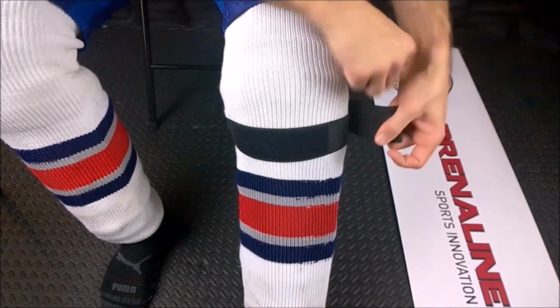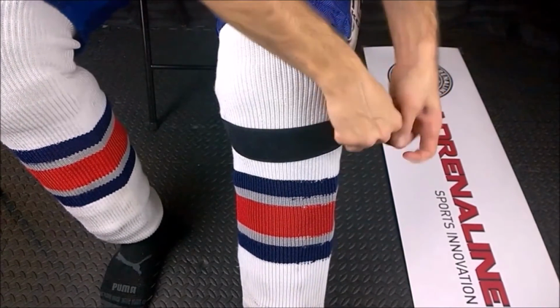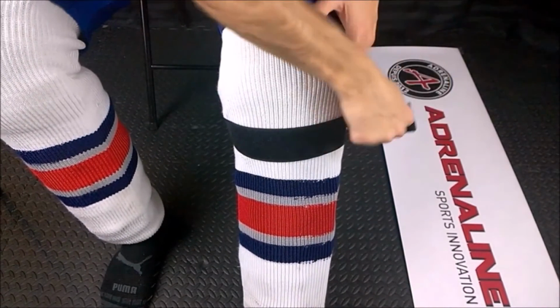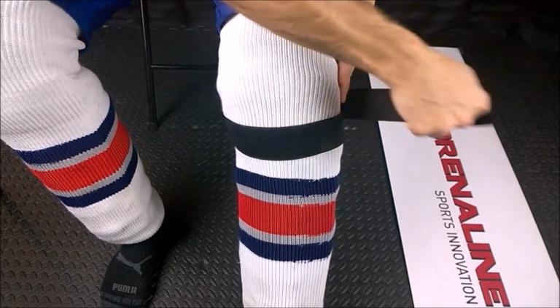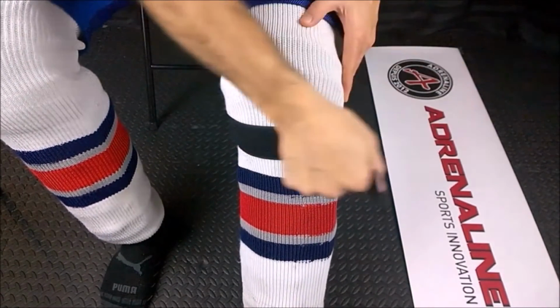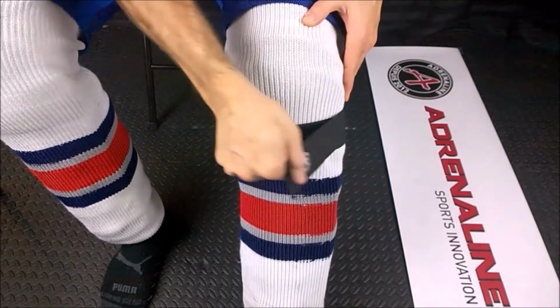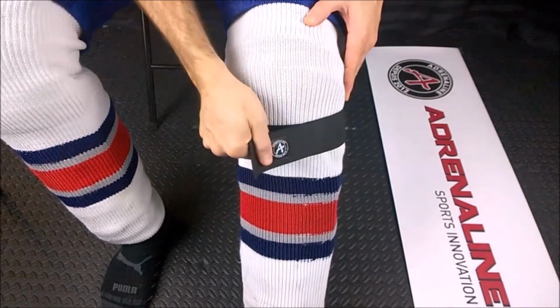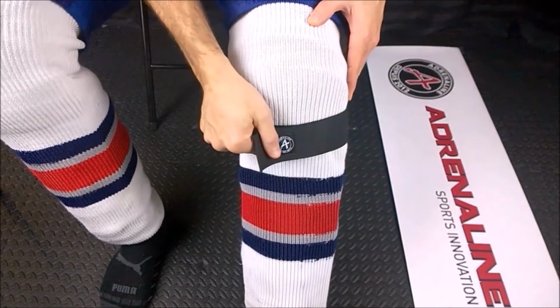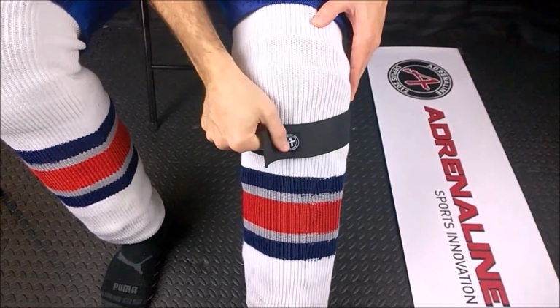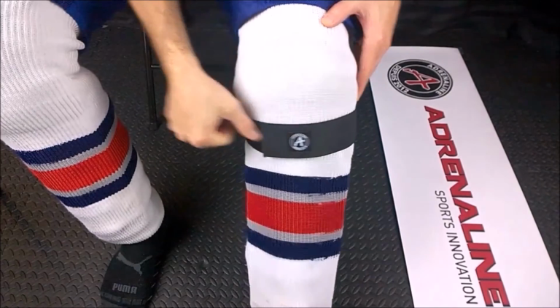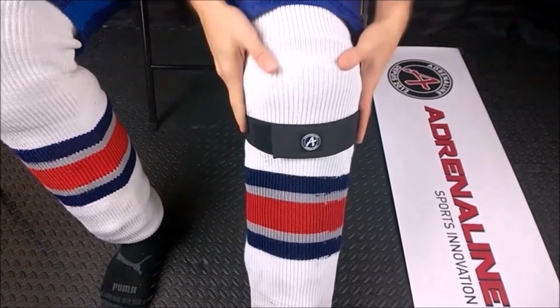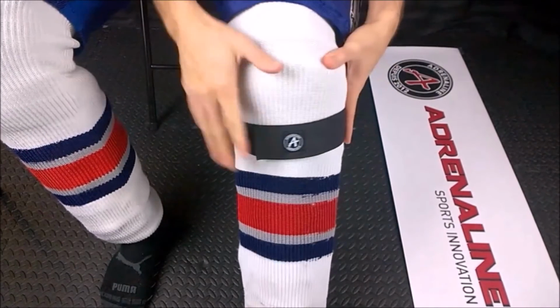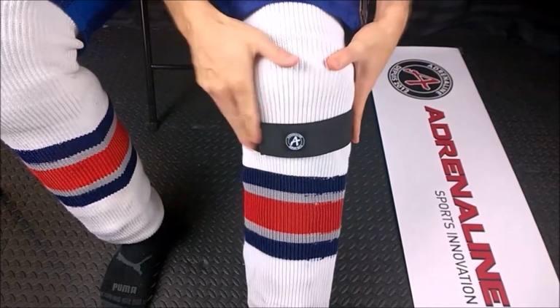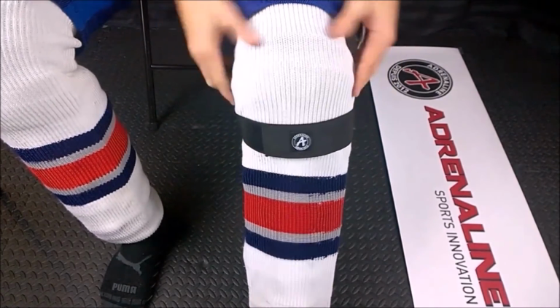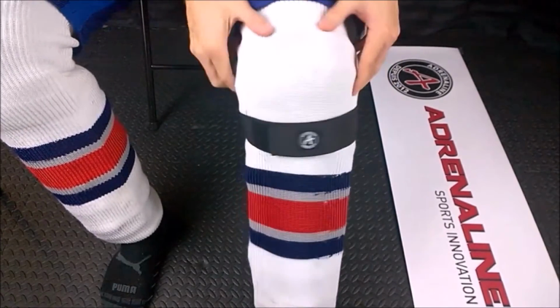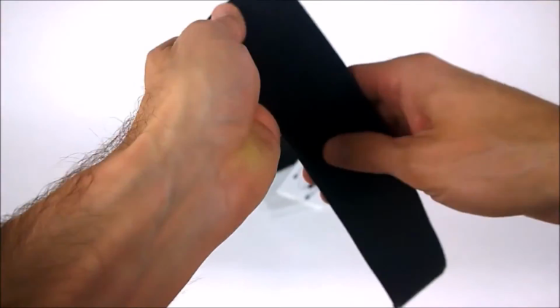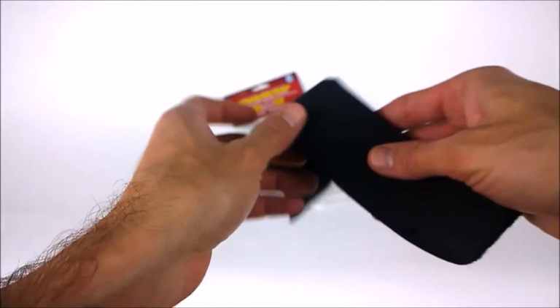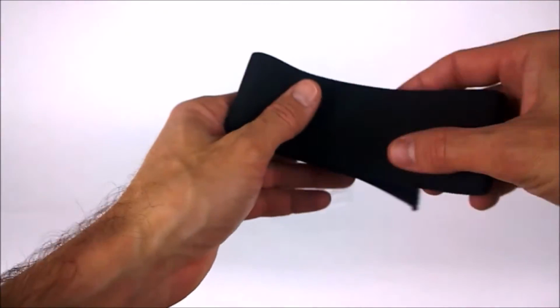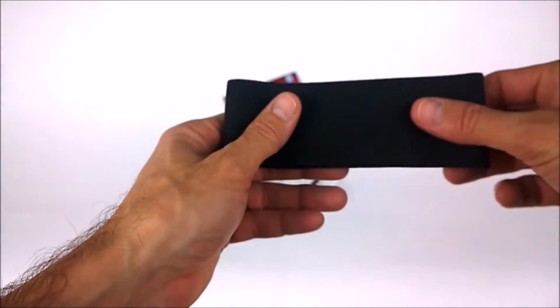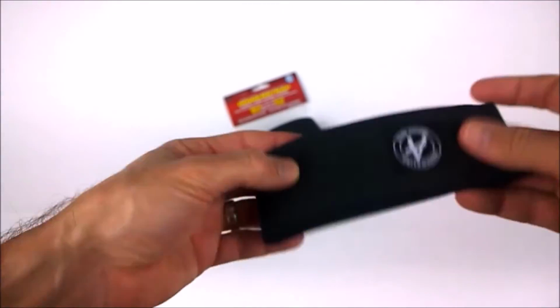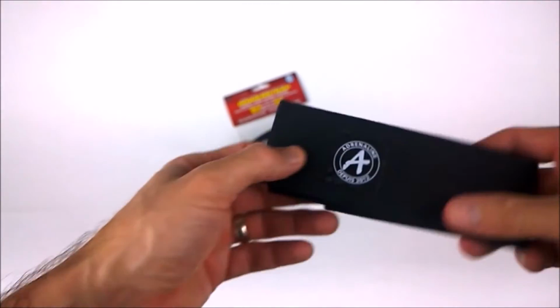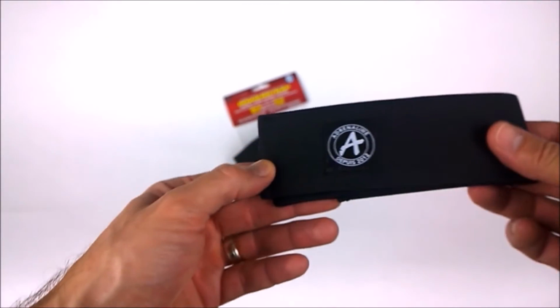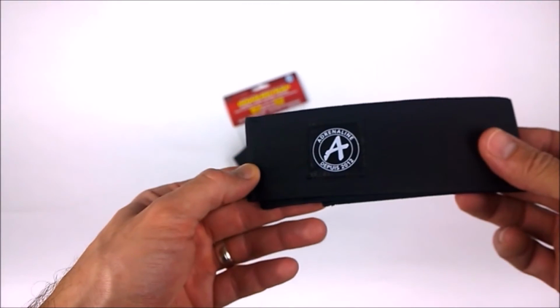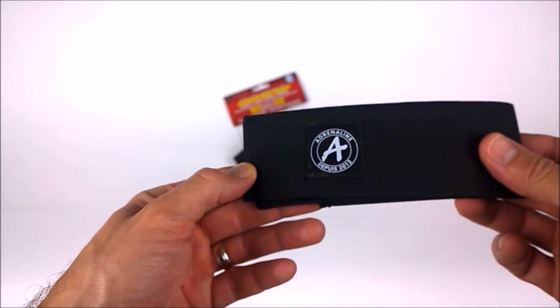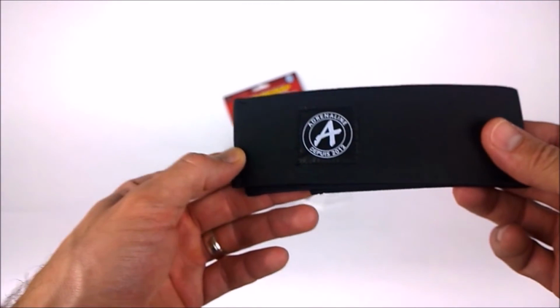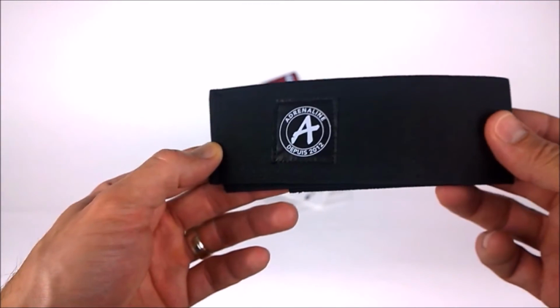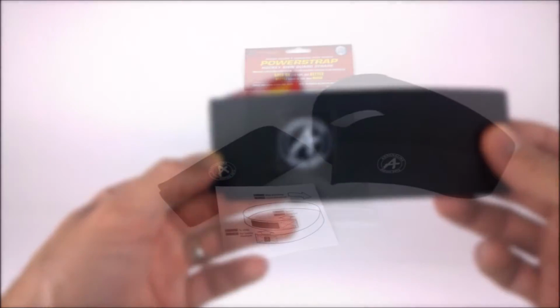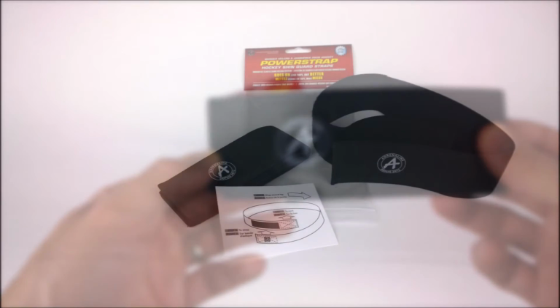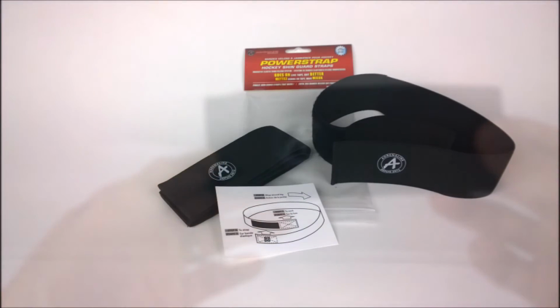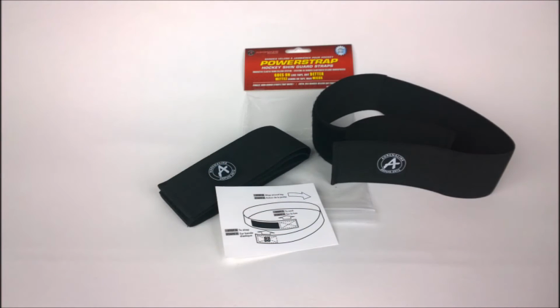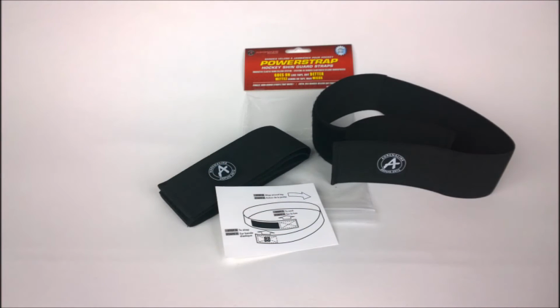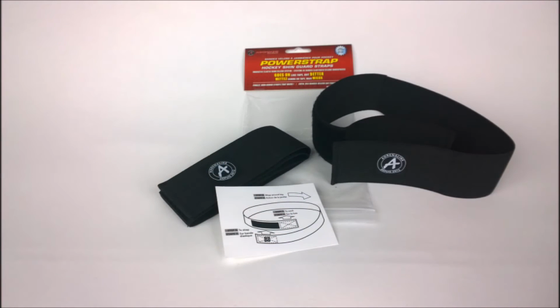Now you're able to easily put the strap around your leg and find the point that you want to lock it in. This also makes it the easiest strap to put on — it goes on like tape, but better. Check out the Power Strap today.